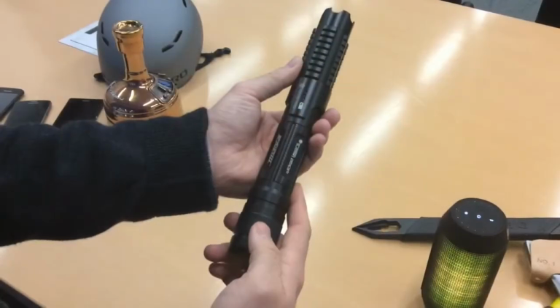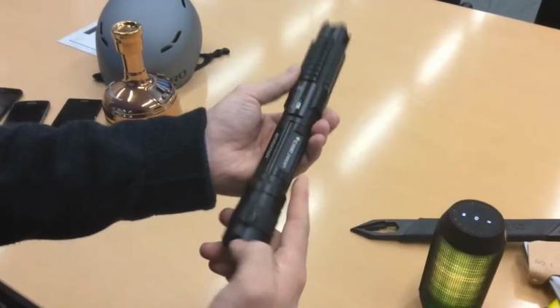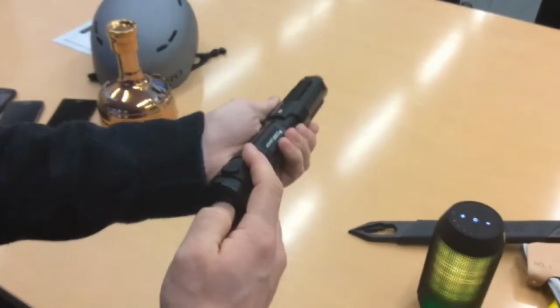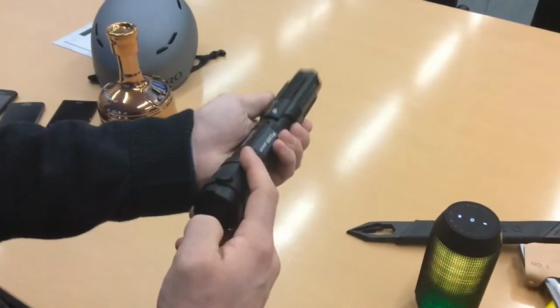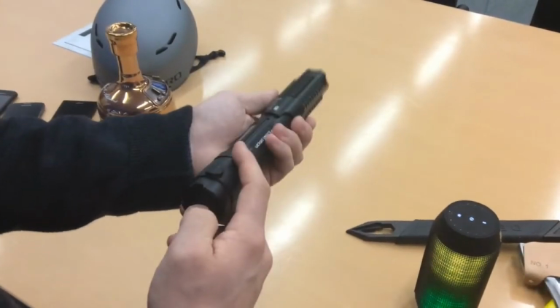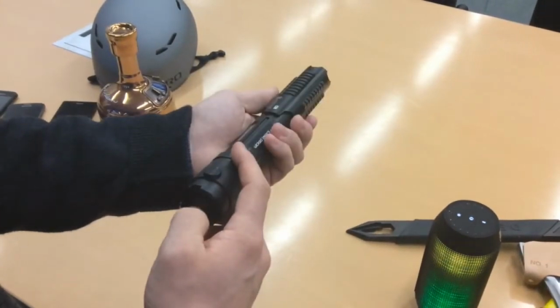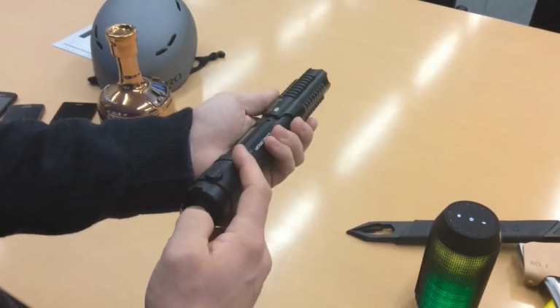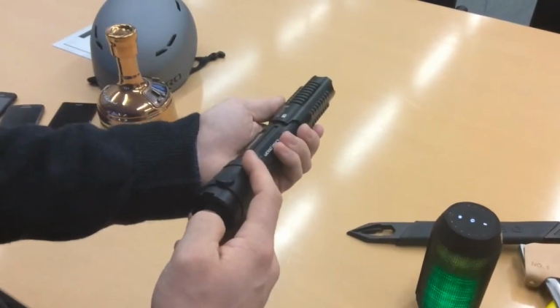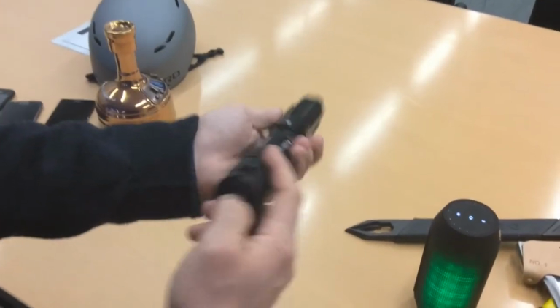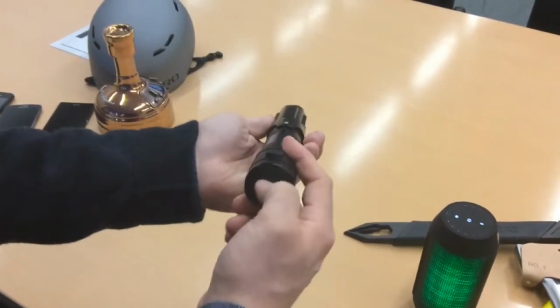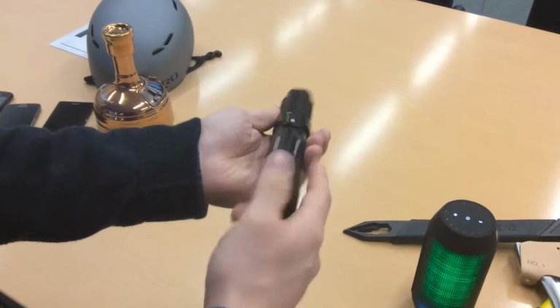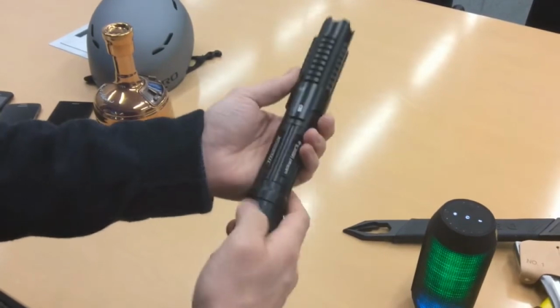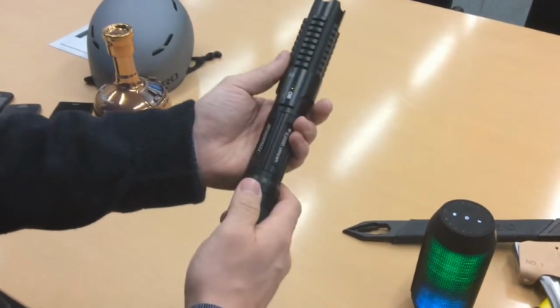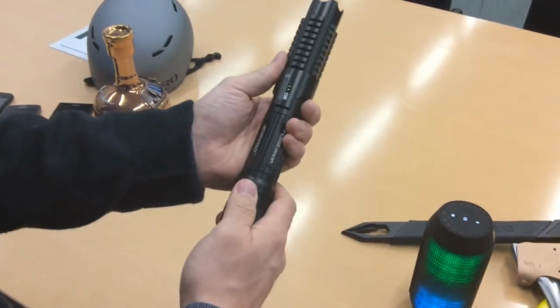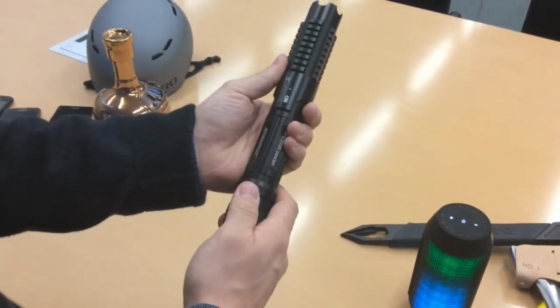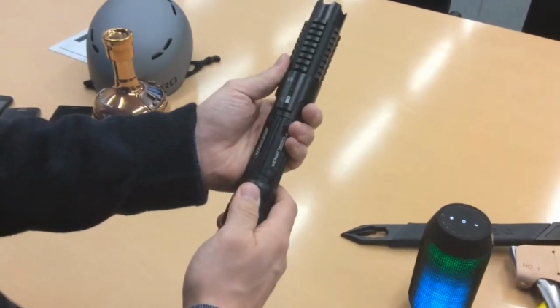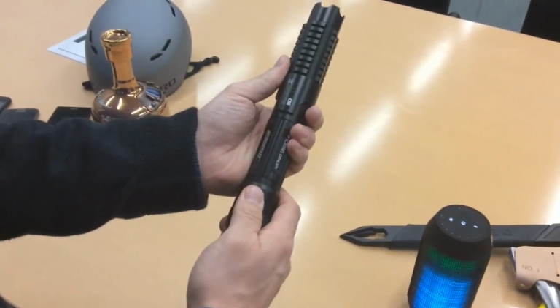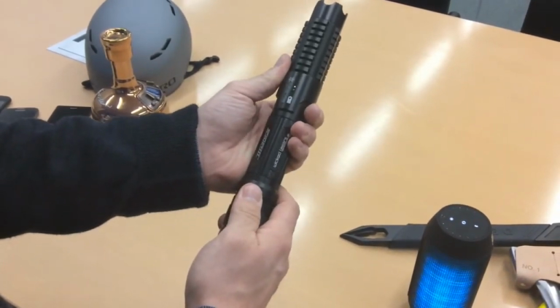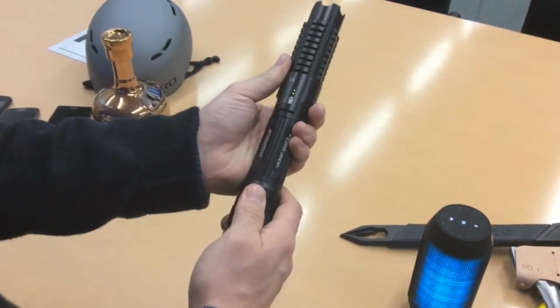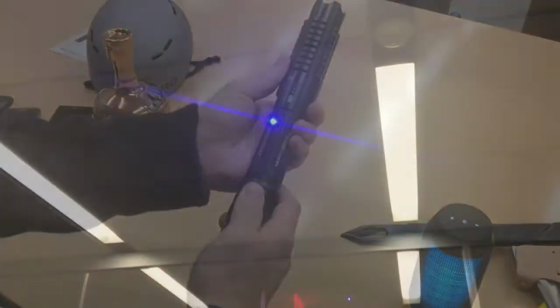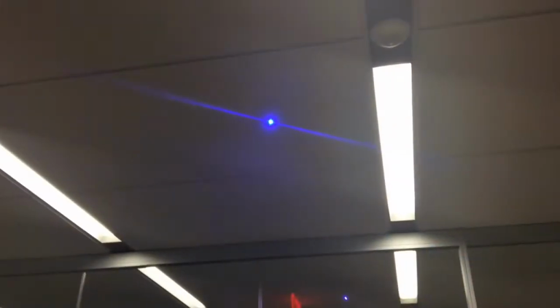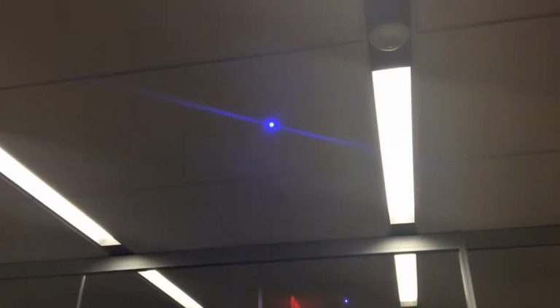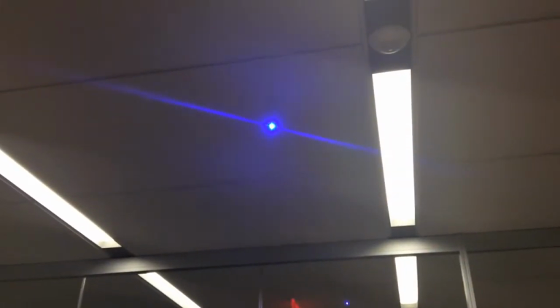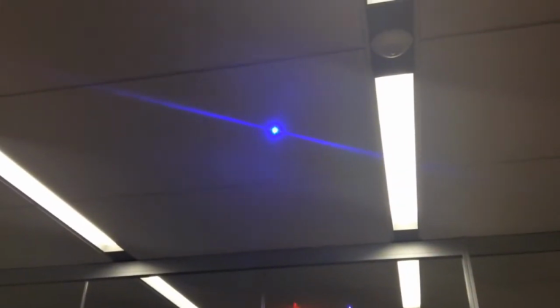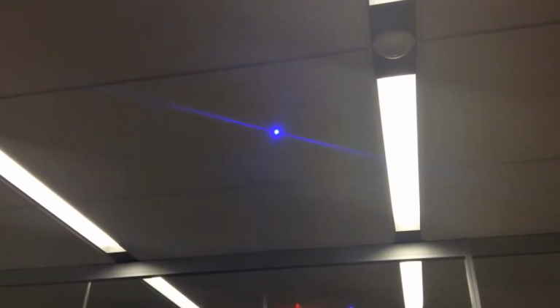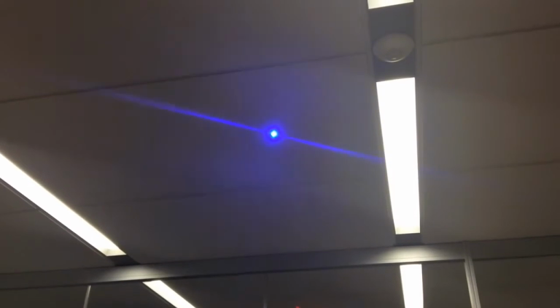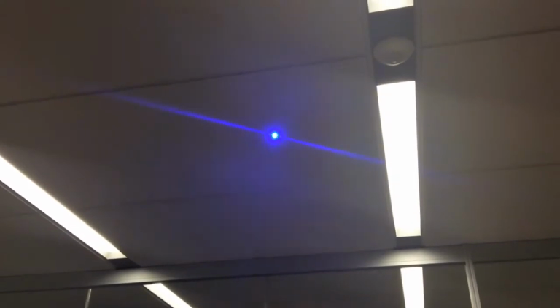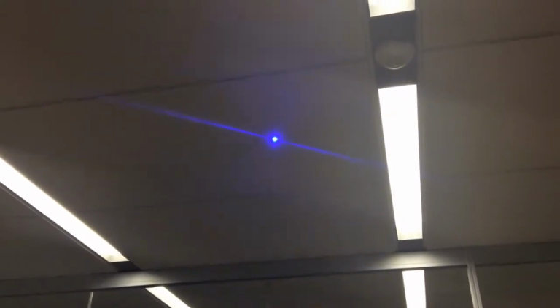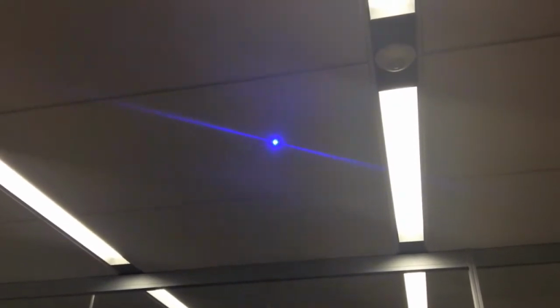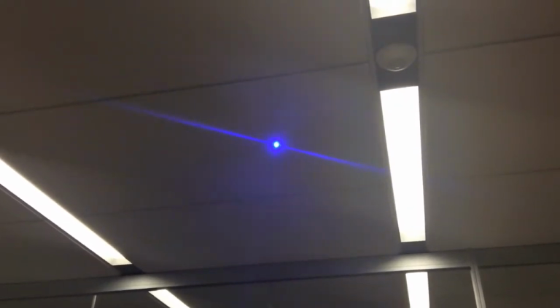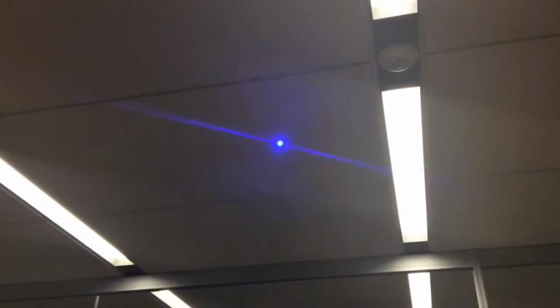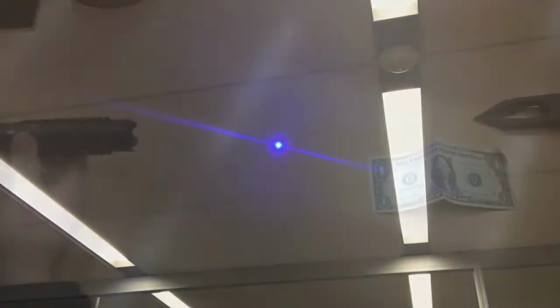The laser comes with a smart button. So you tap it once, twice, three times, long hold, long hold. And then the beam is pretty blinding. It either blinks or is steady.